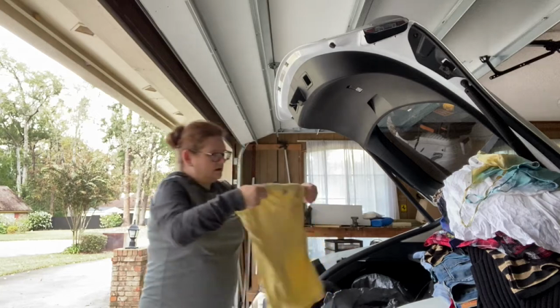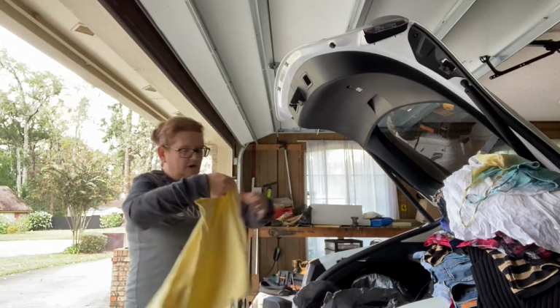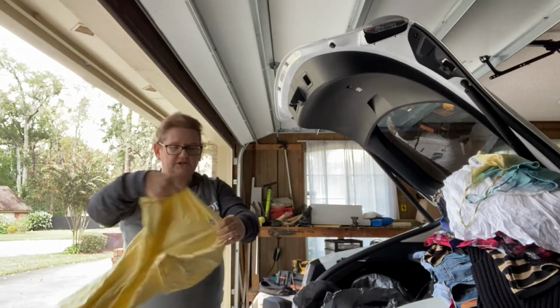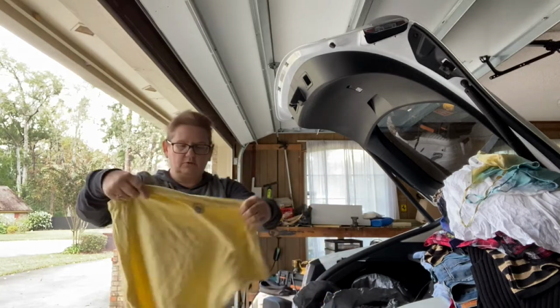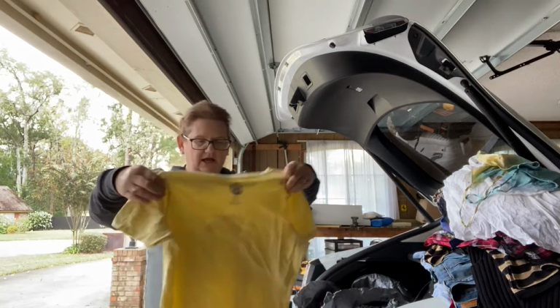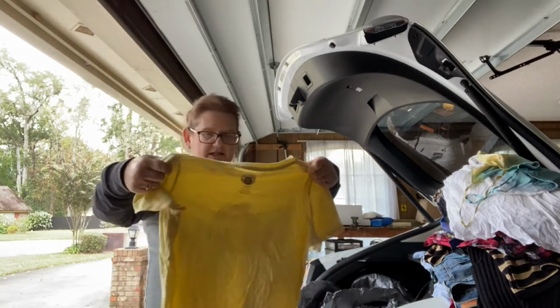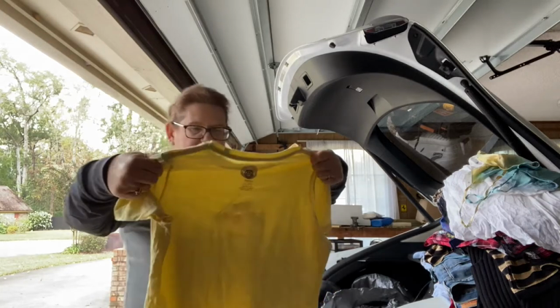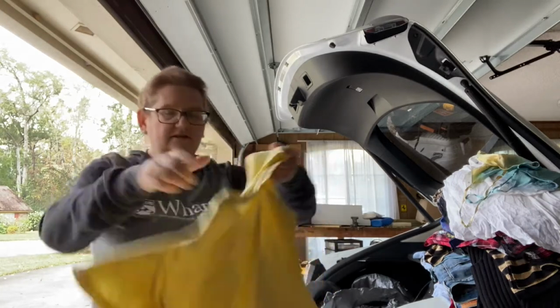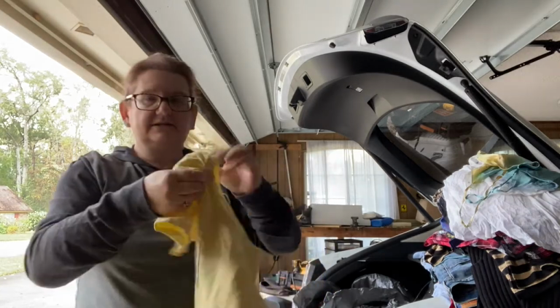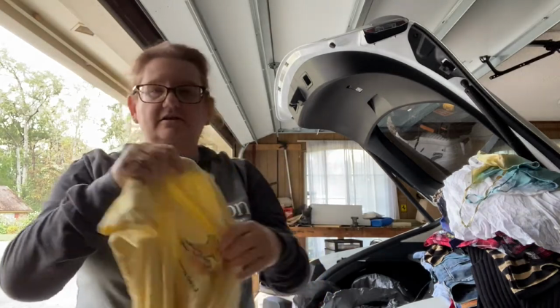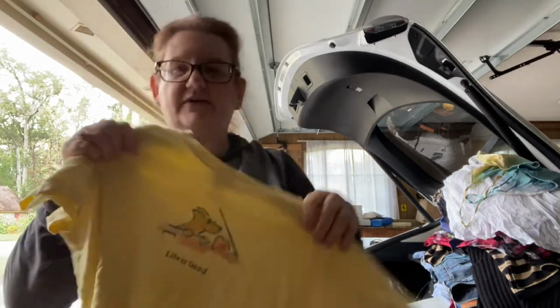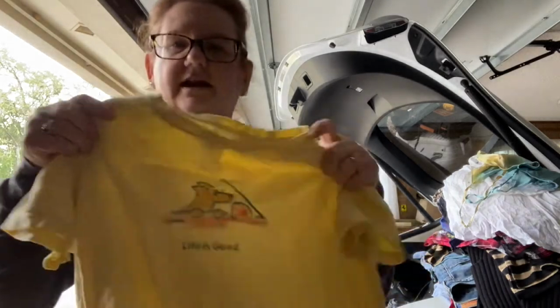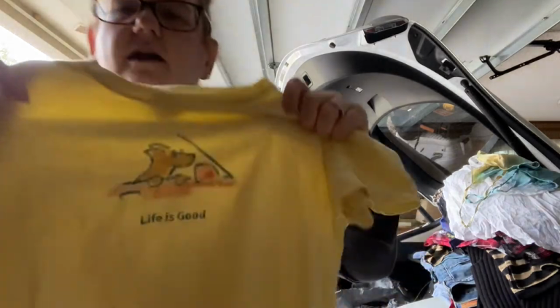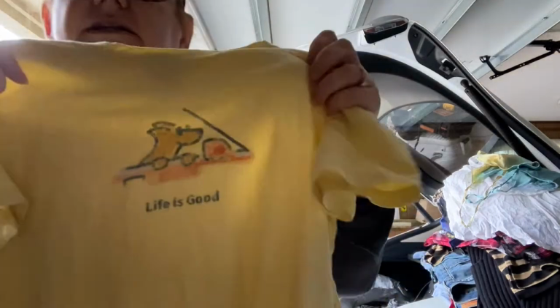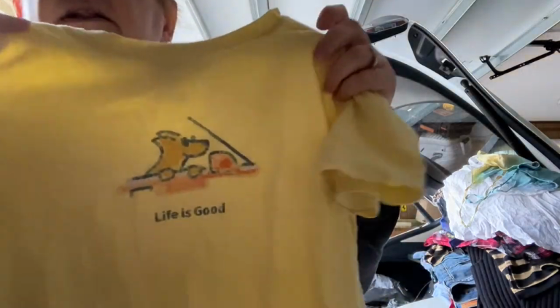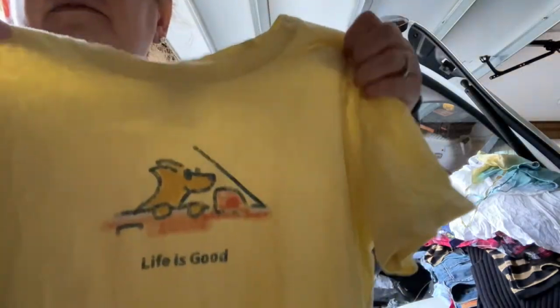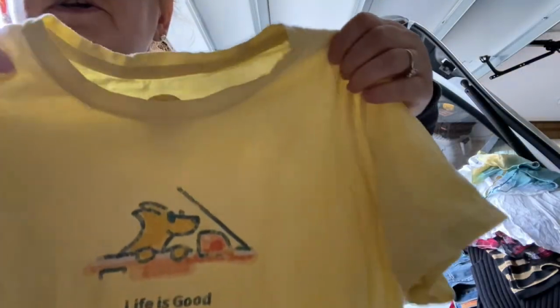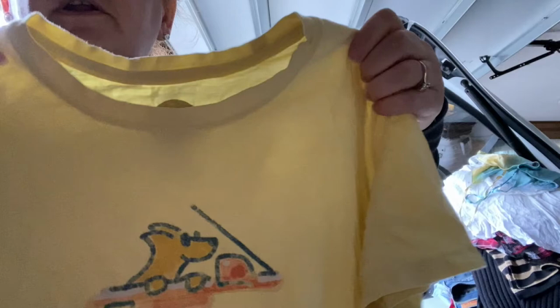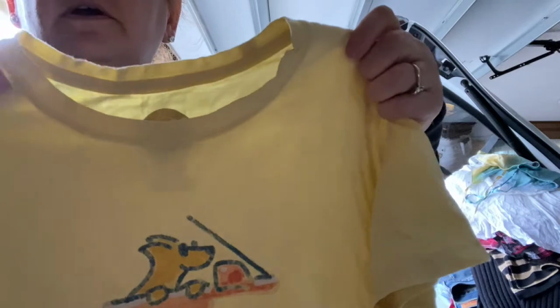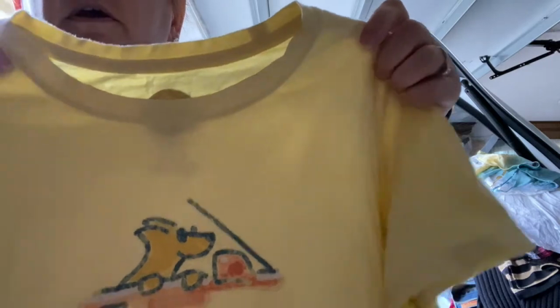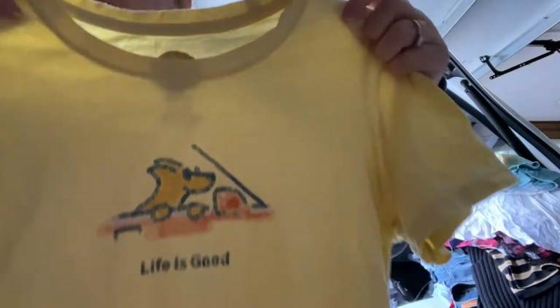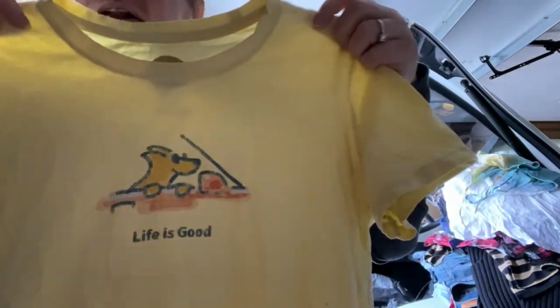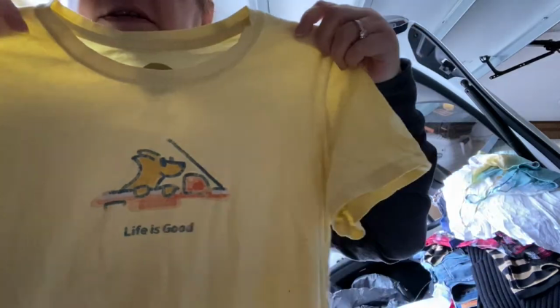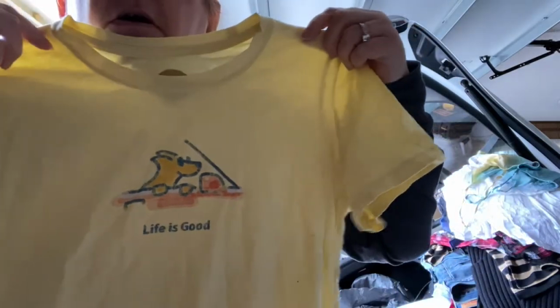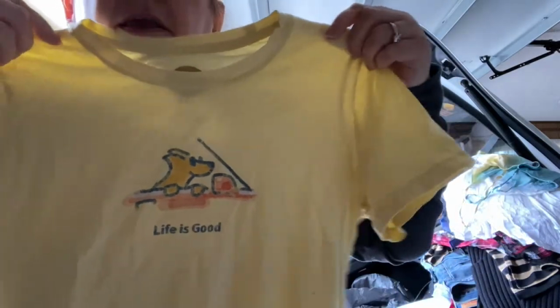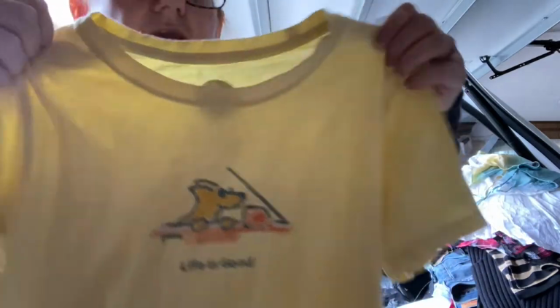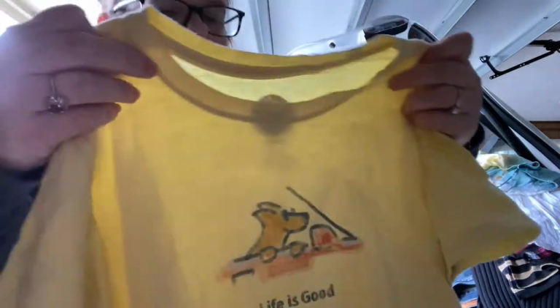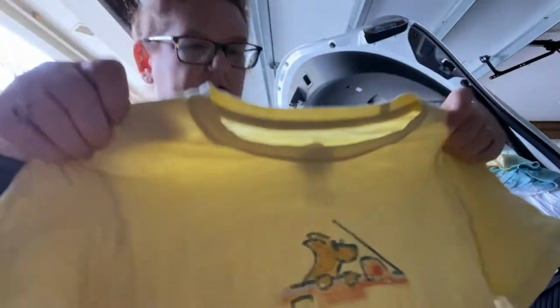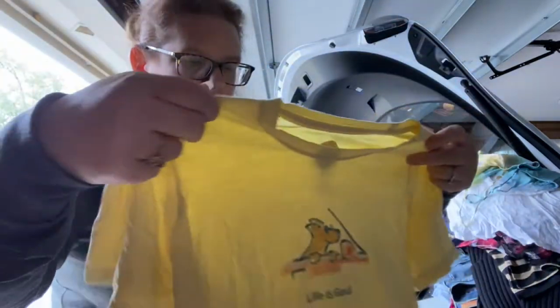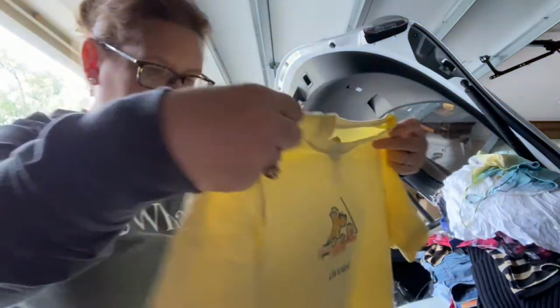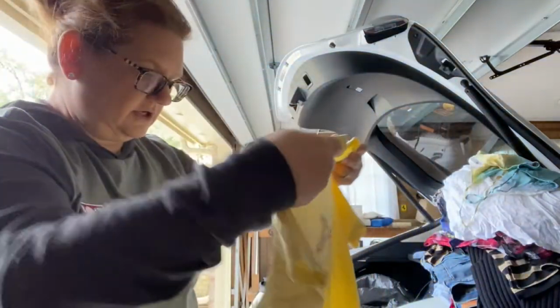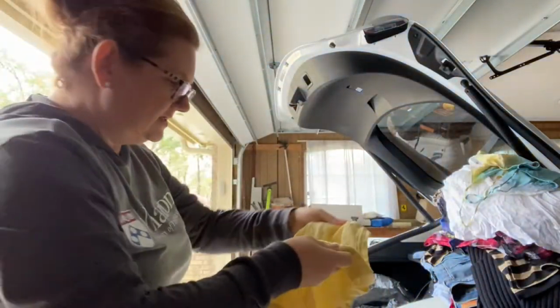Not really sure where I got this either. It's a little faded out — it is a Life is Good shirt, but it's got a doggie on it and I like doggies.